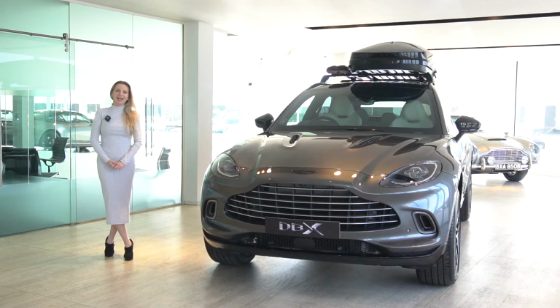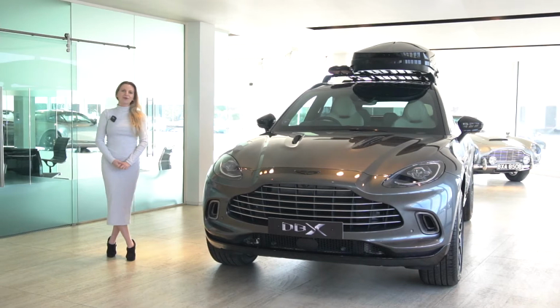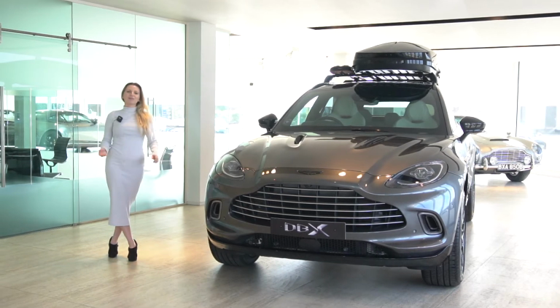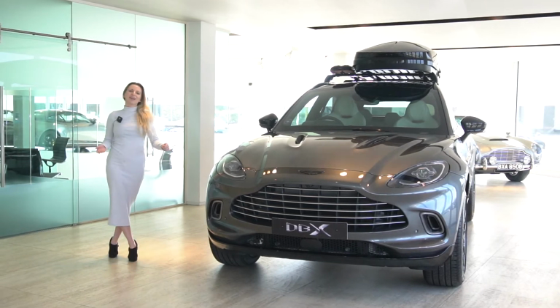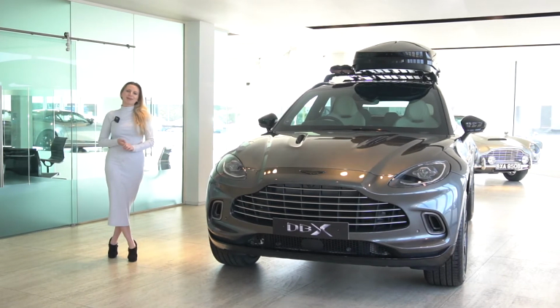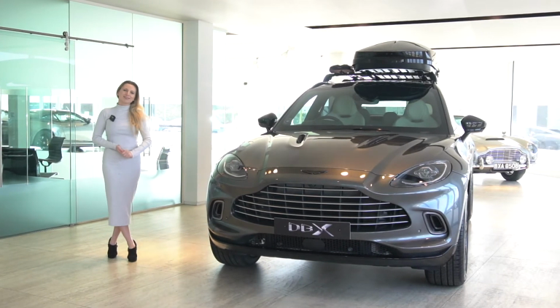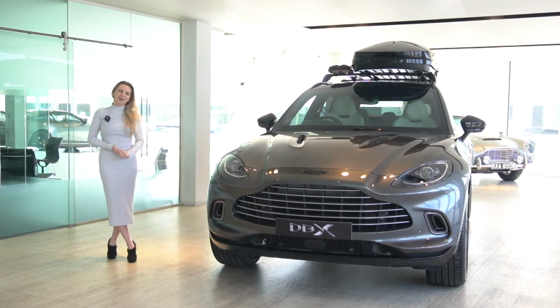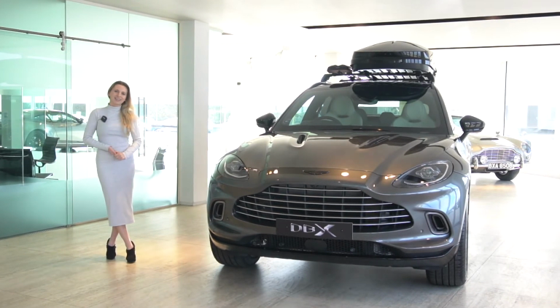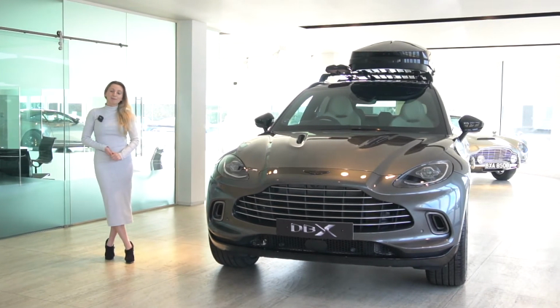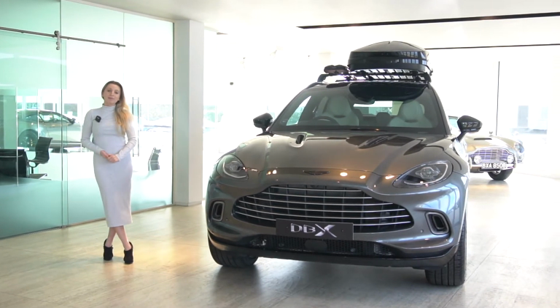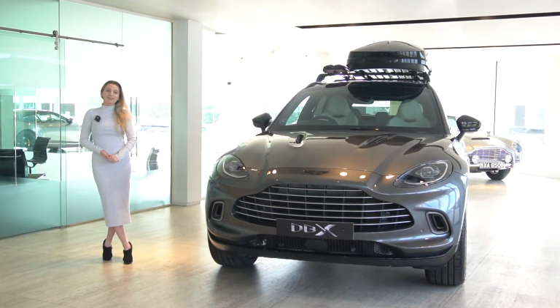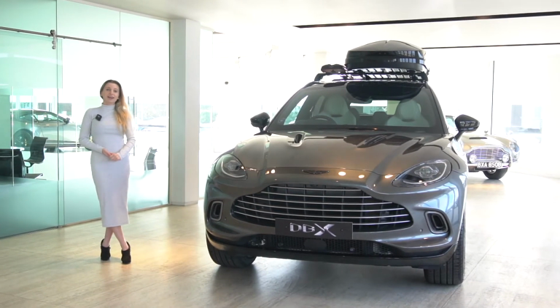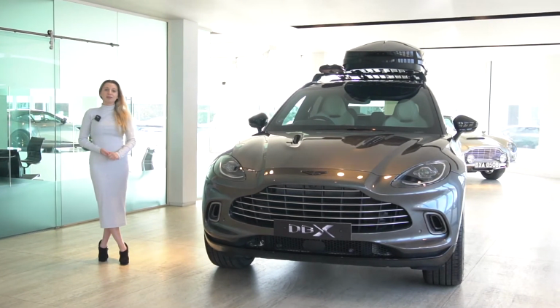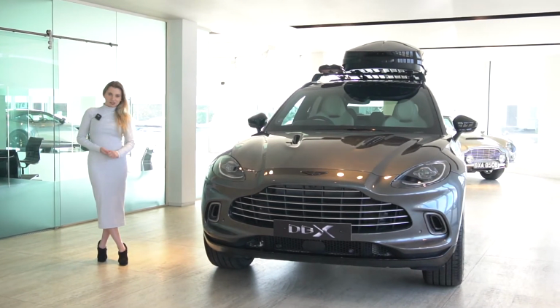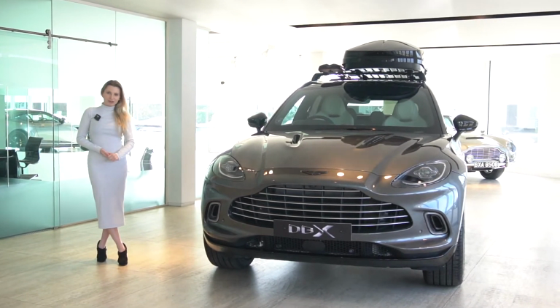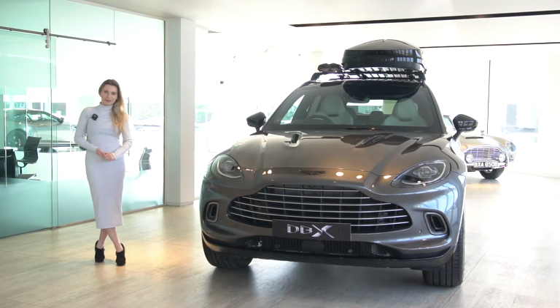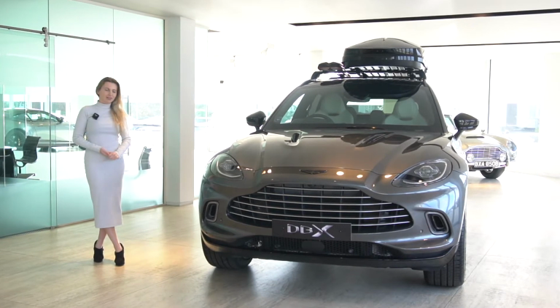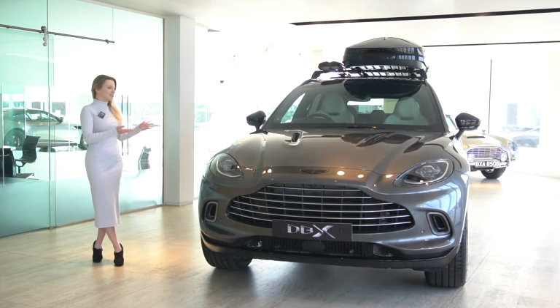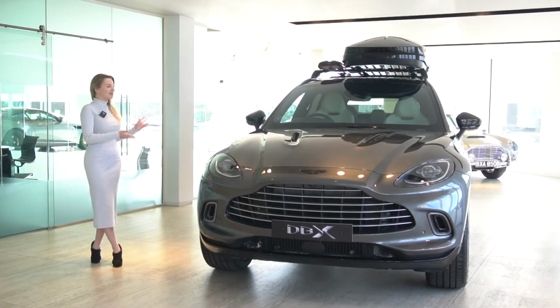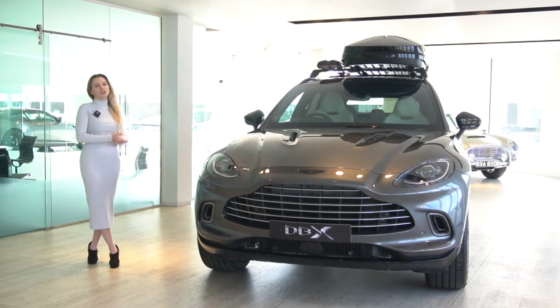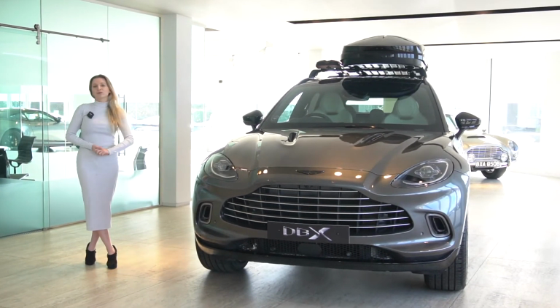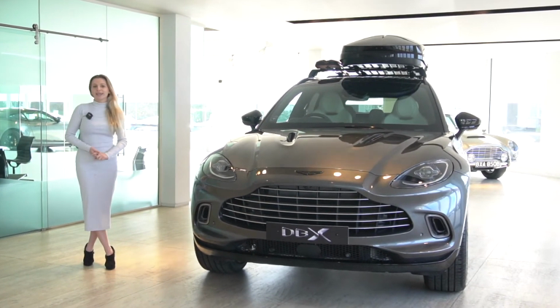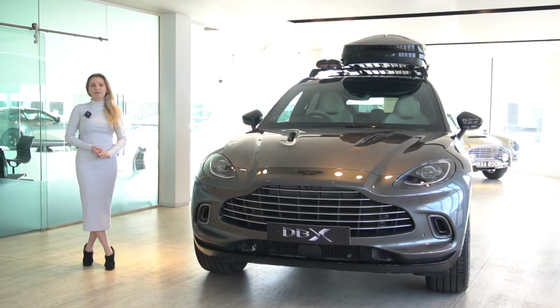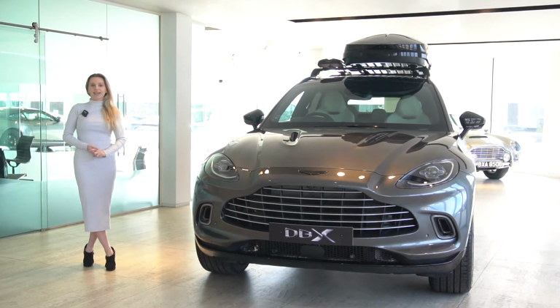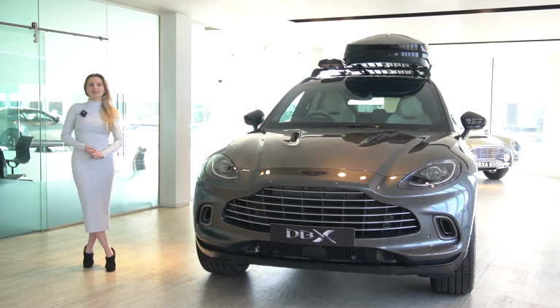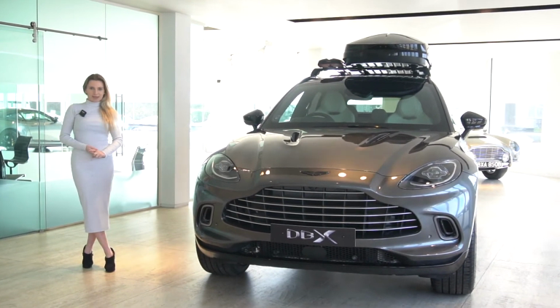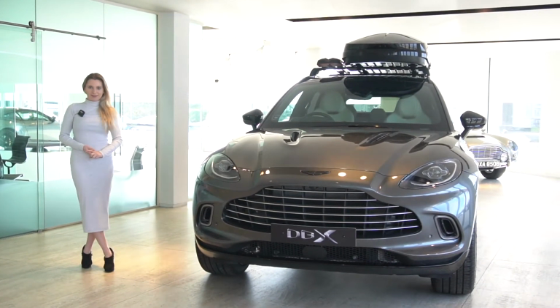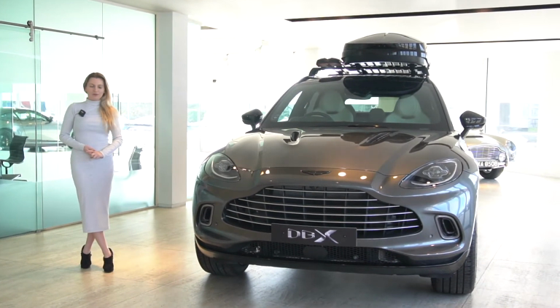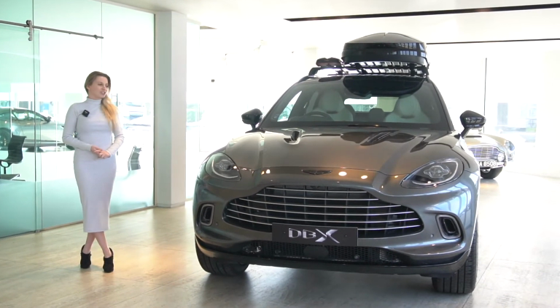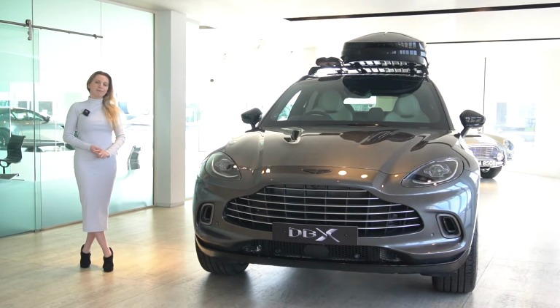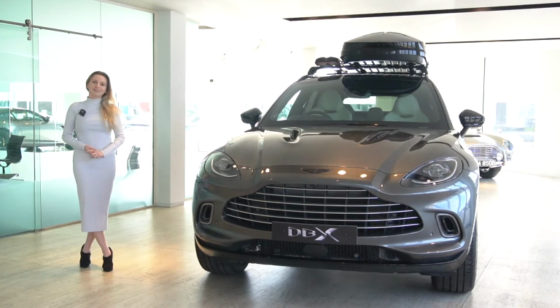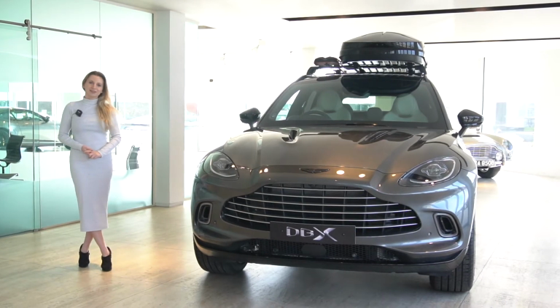Hello and welcome to HWM Aston Martin. My name is Grace and I have the pleasure of showing you around this 22 model year V8 DBX finished in magnetic silver.